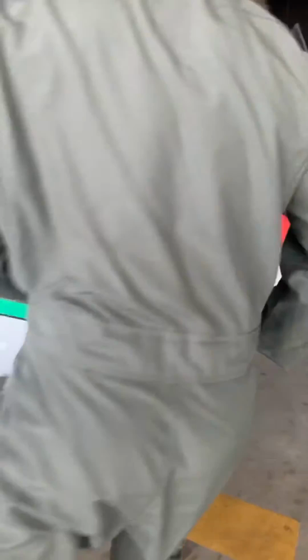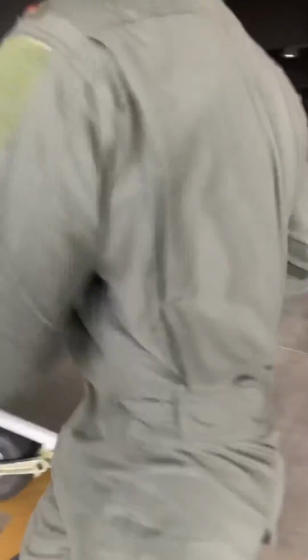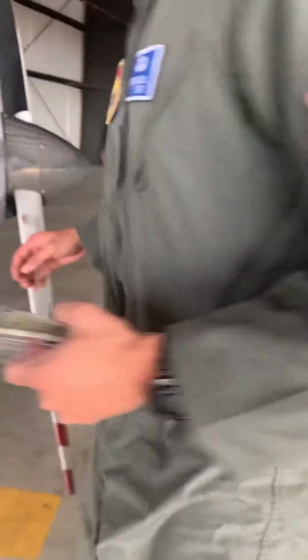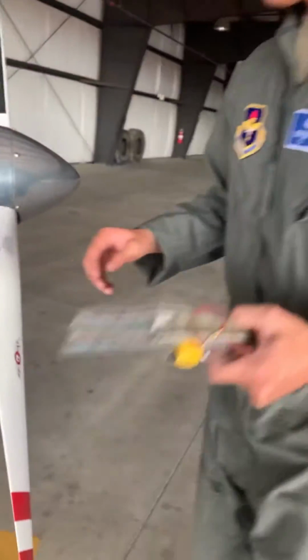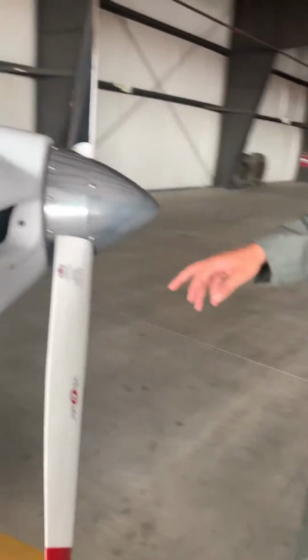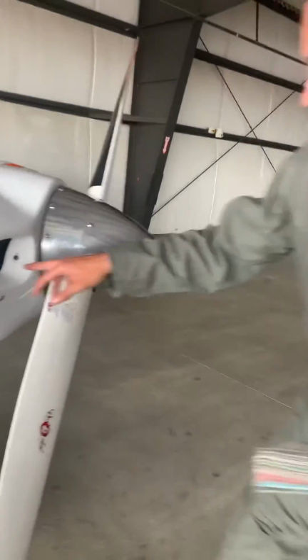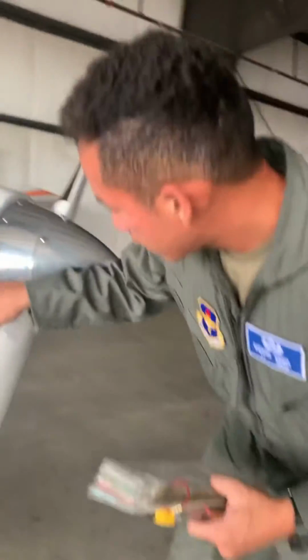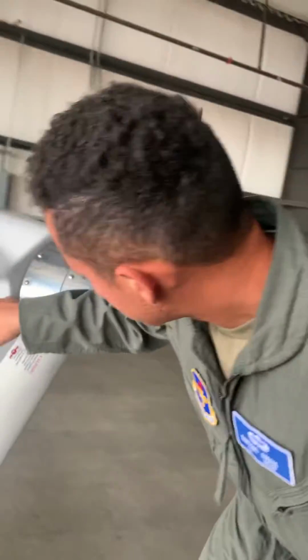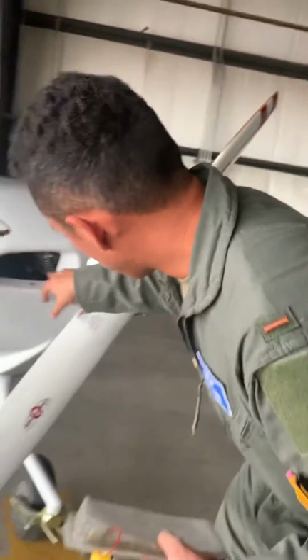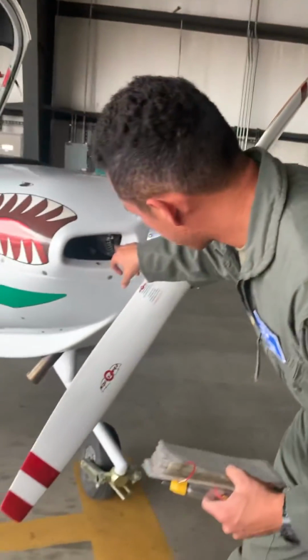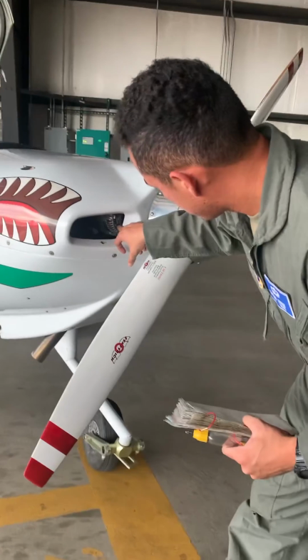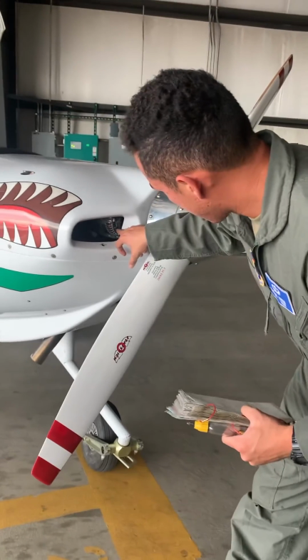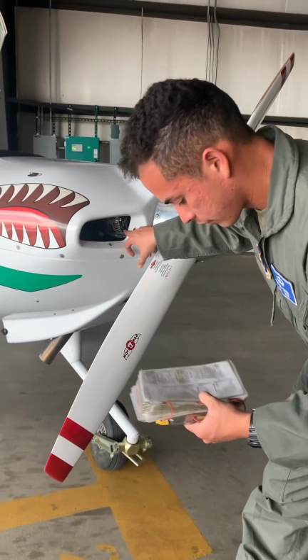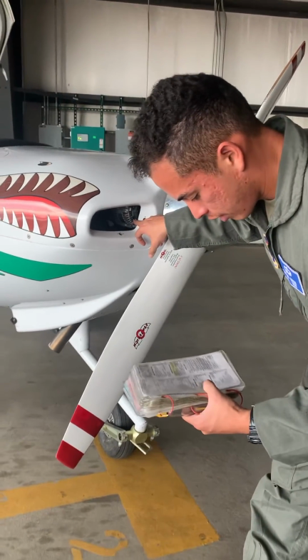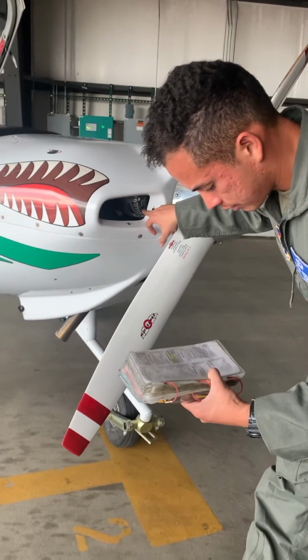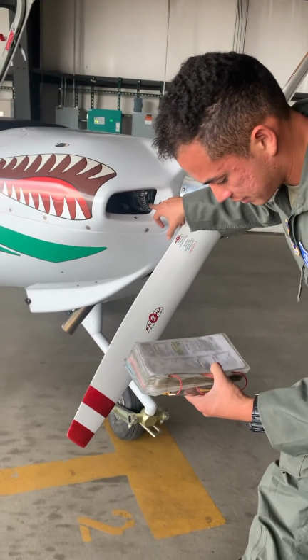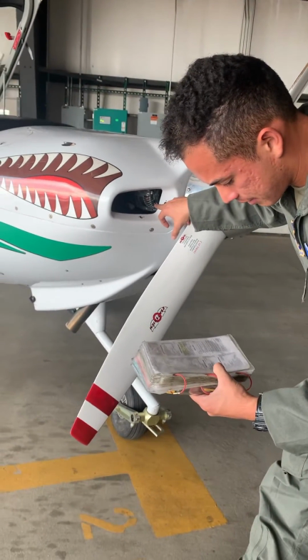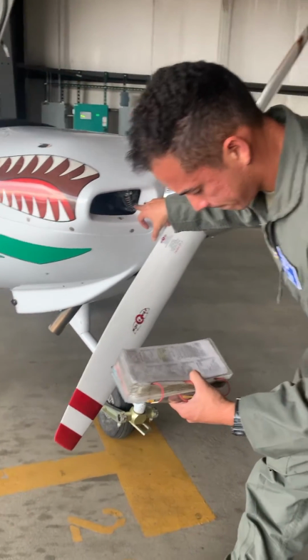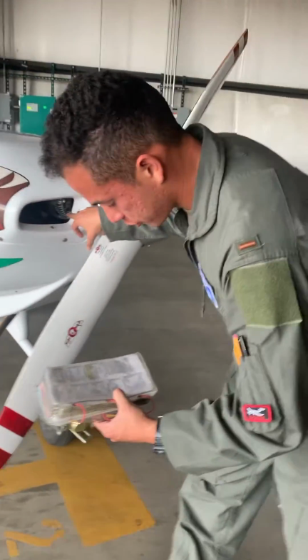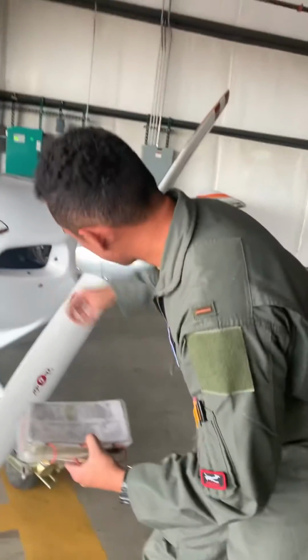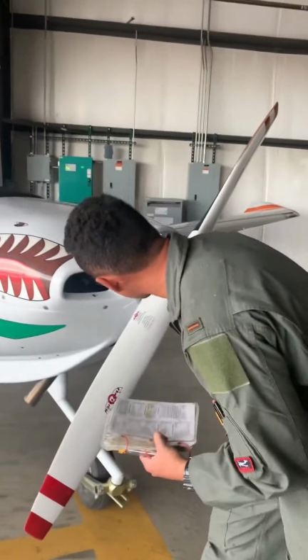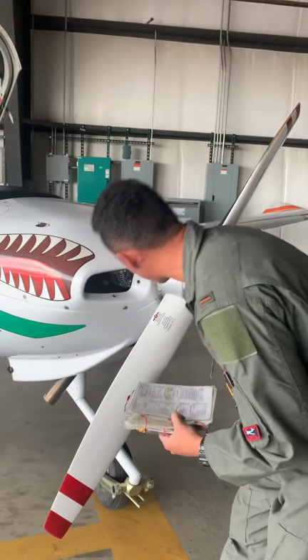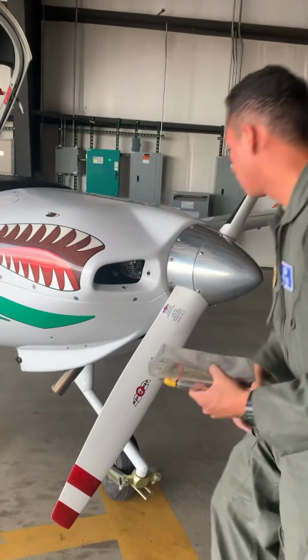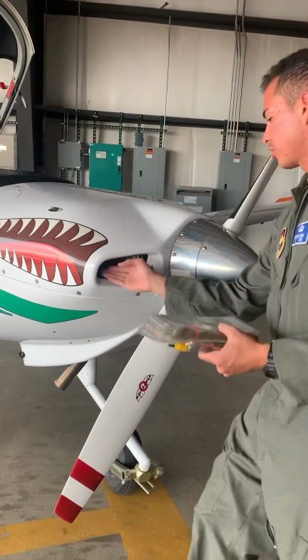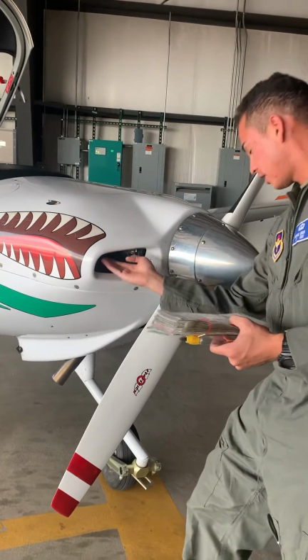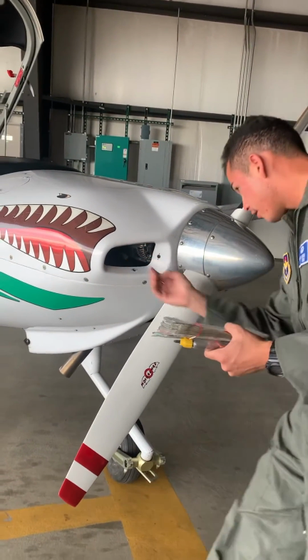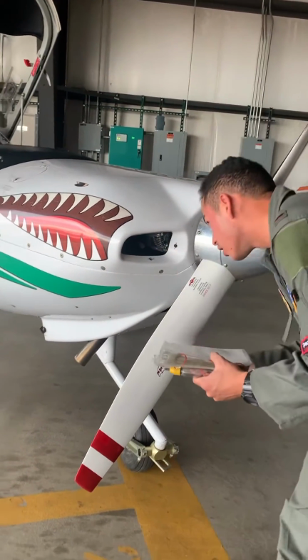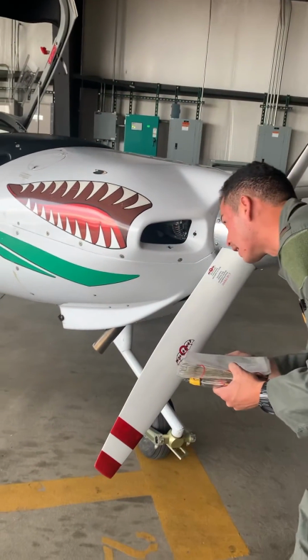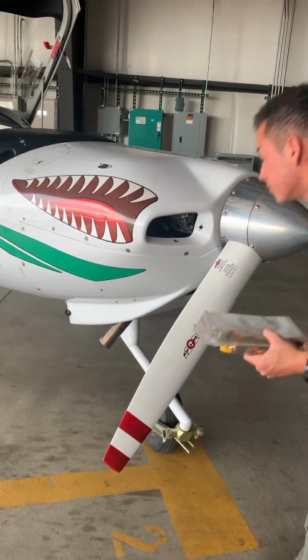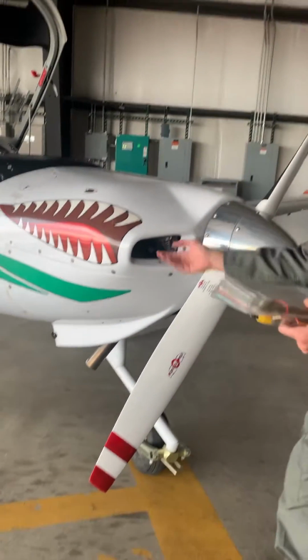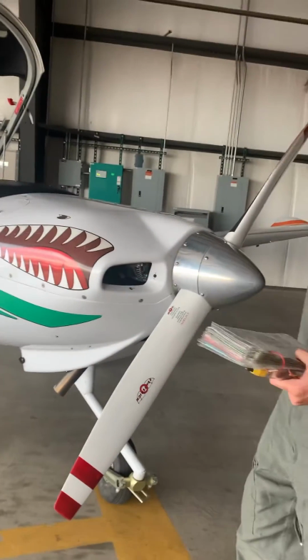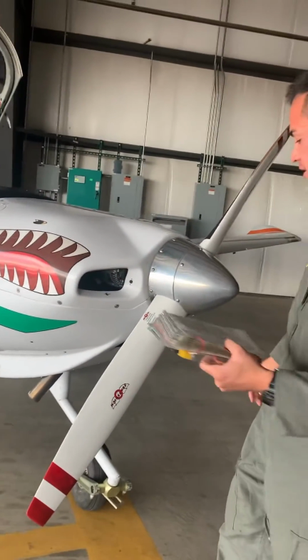Next thing we do — move over here and look inside. We want to check the alternator belt, make sure that looks good, and make sure it's clear — no birds or anything inside.